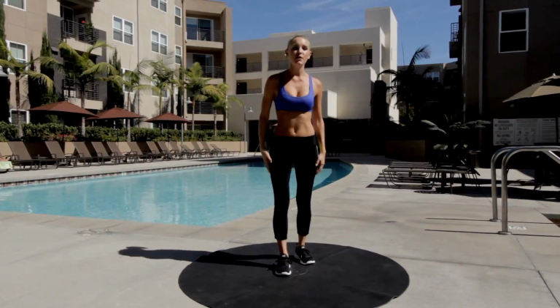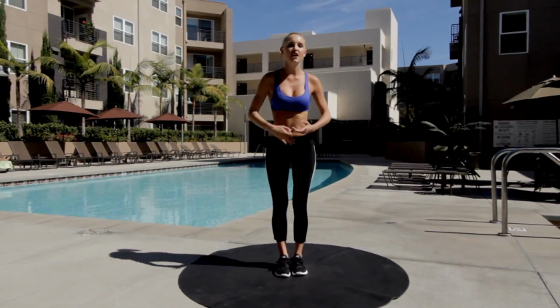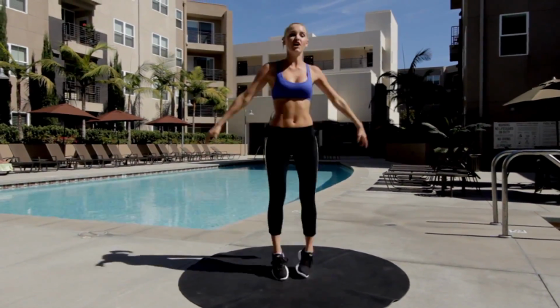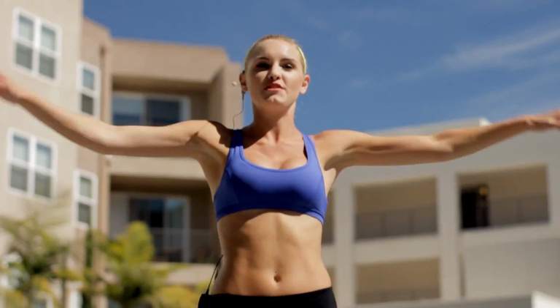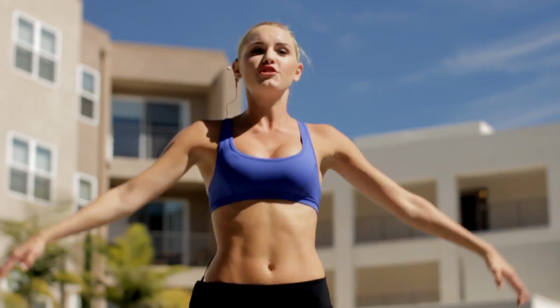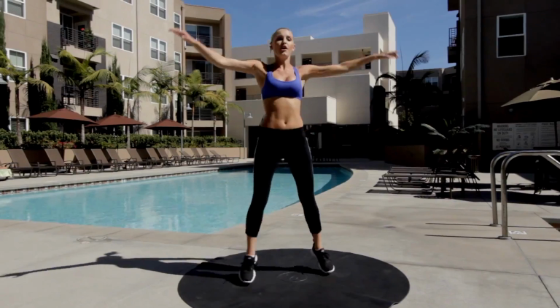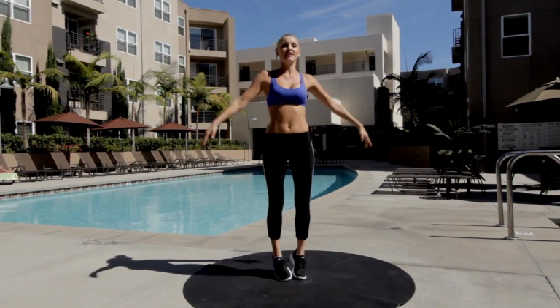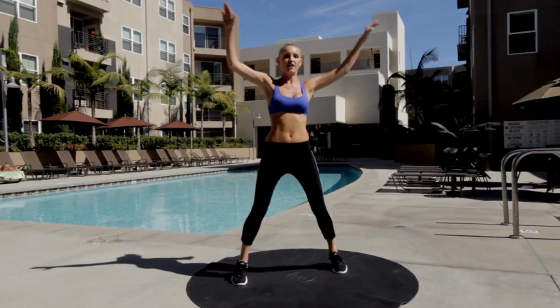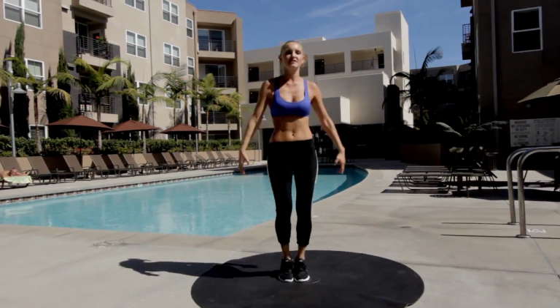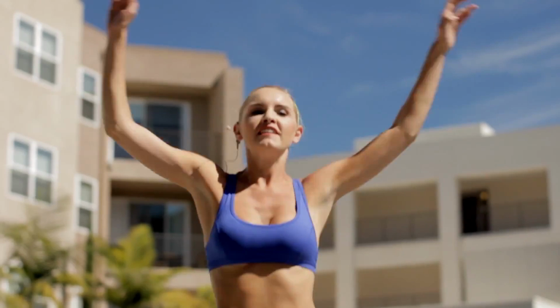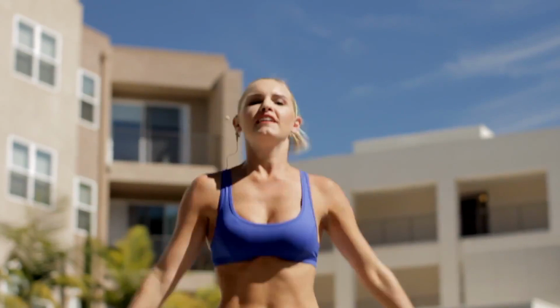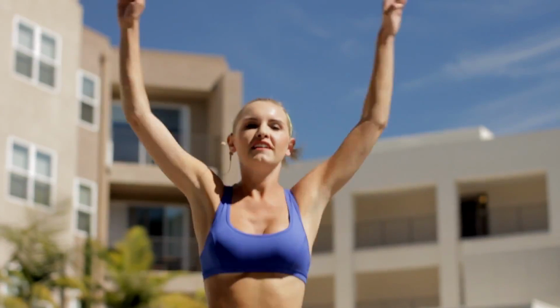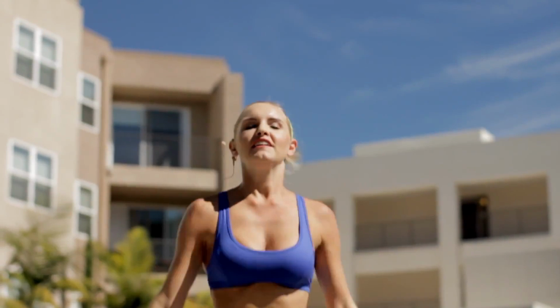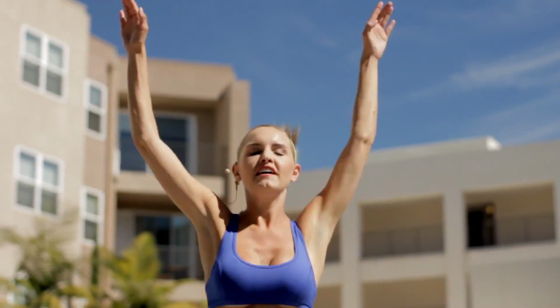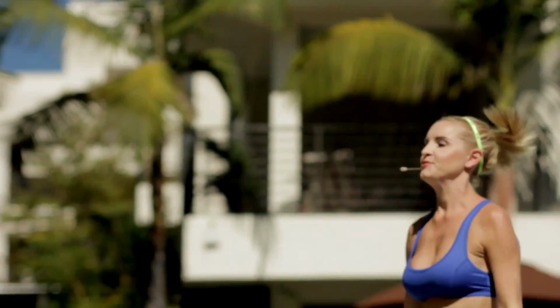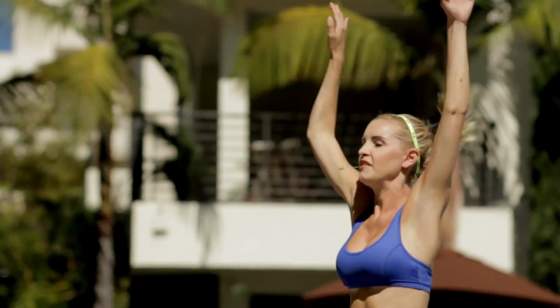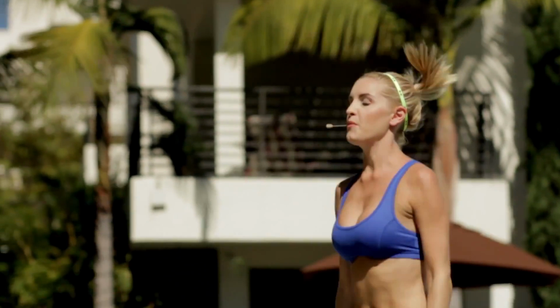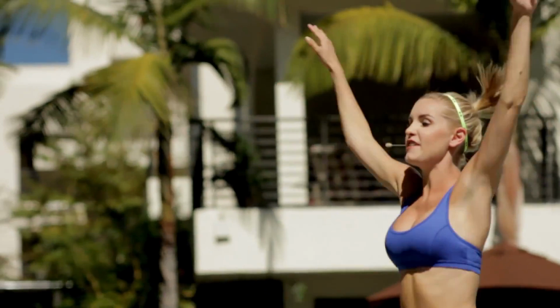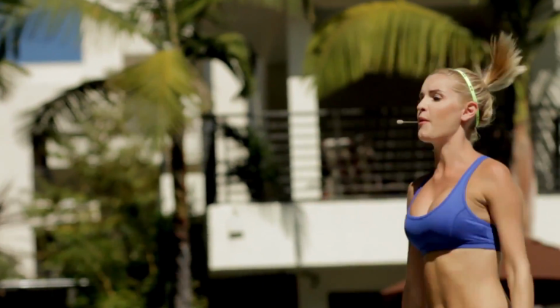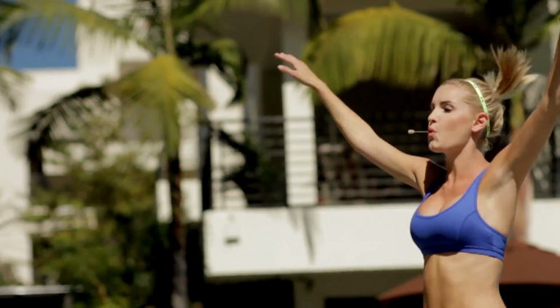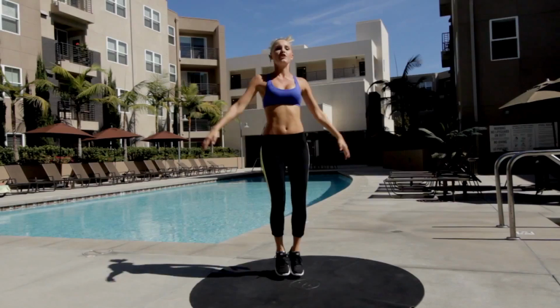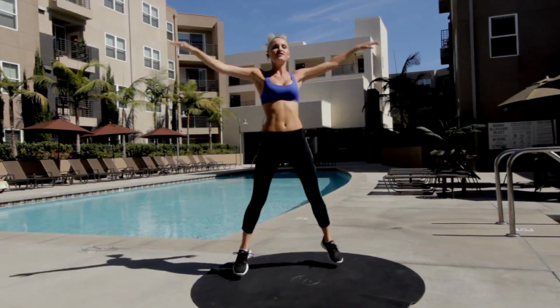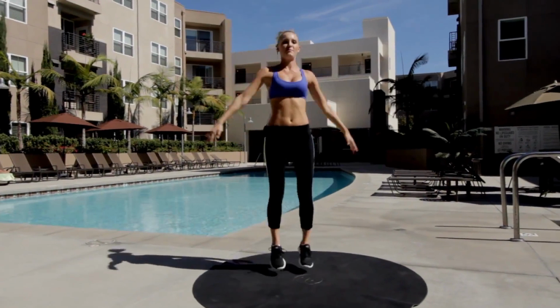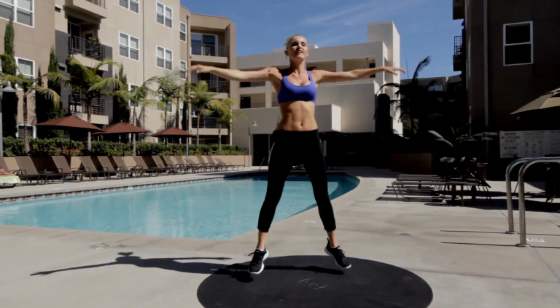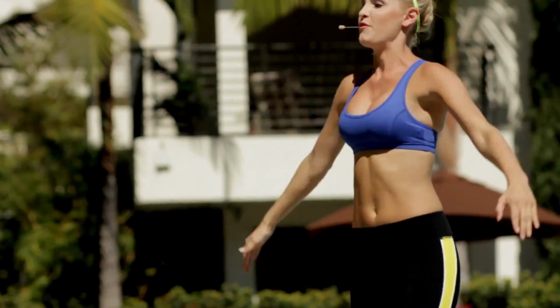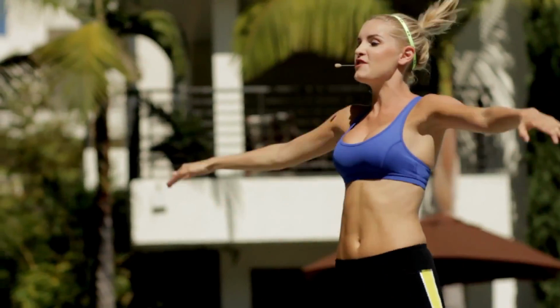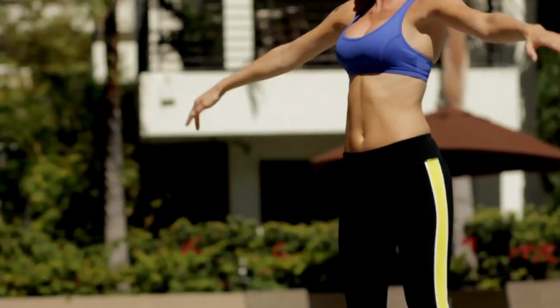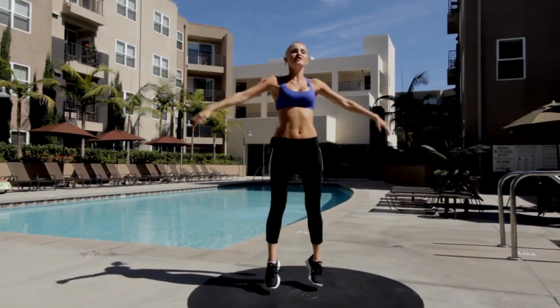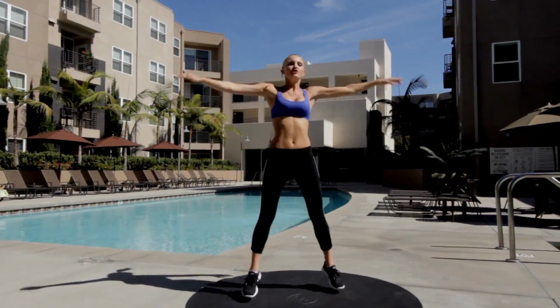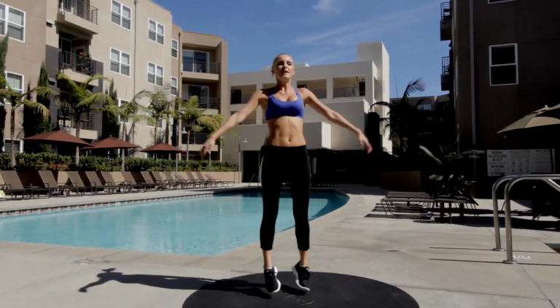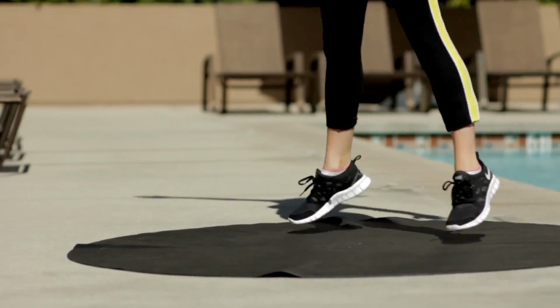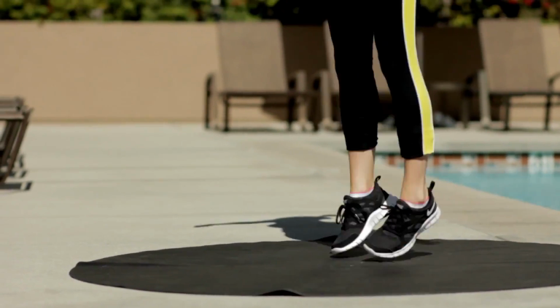We're going to start with star jumps — just 30 seconds of star jumps. The one after this we're going to go into squats with a tuck jump. Remember, this is really intense so try and keep up as hard as you can.